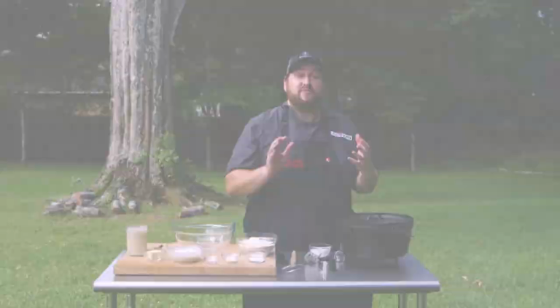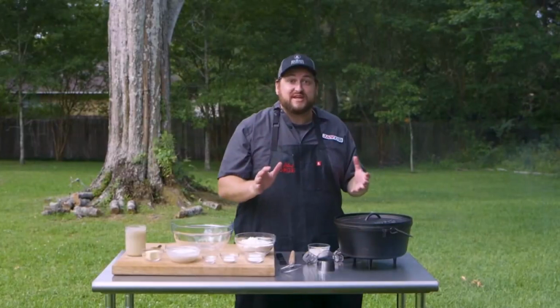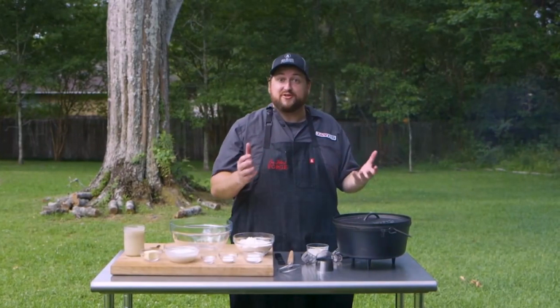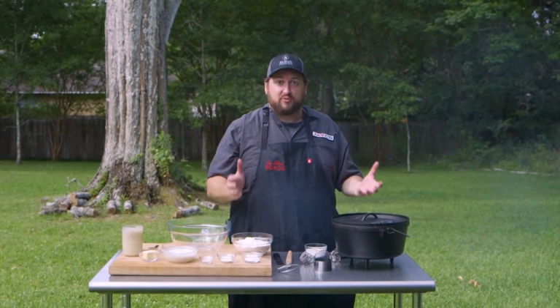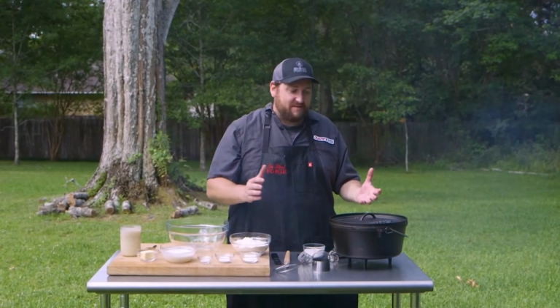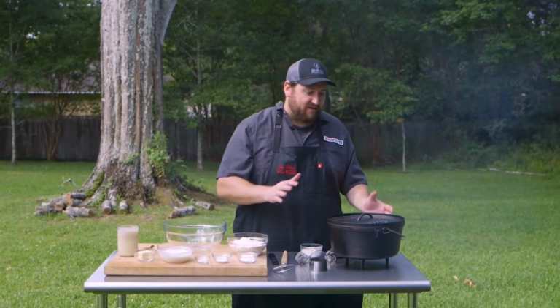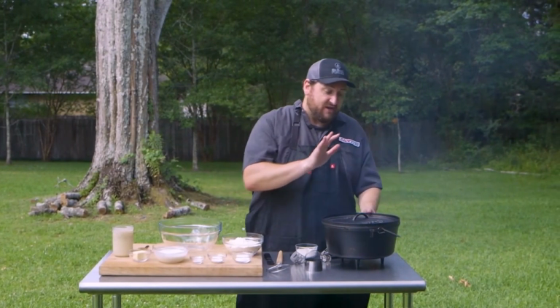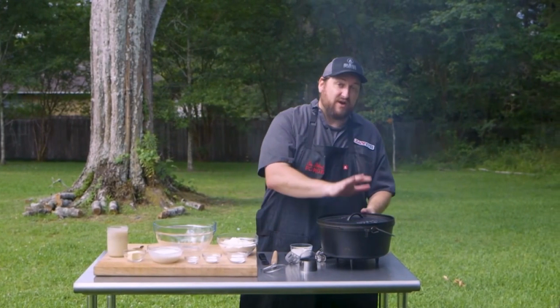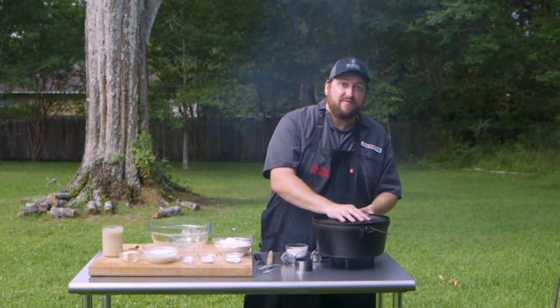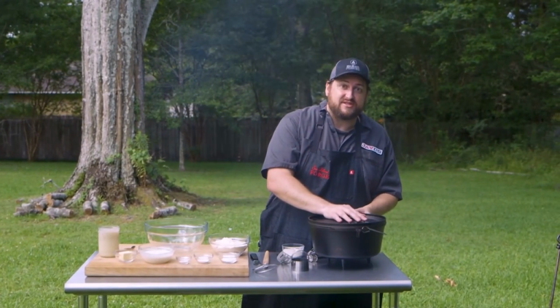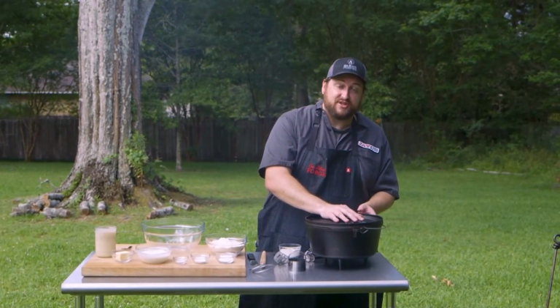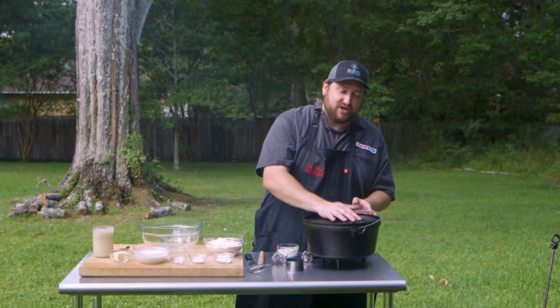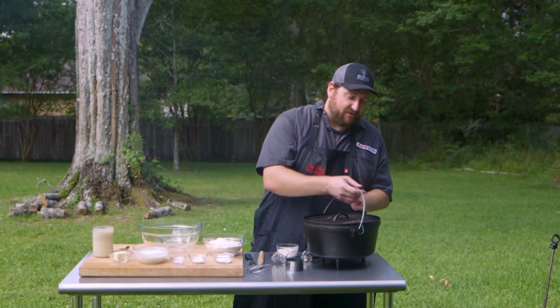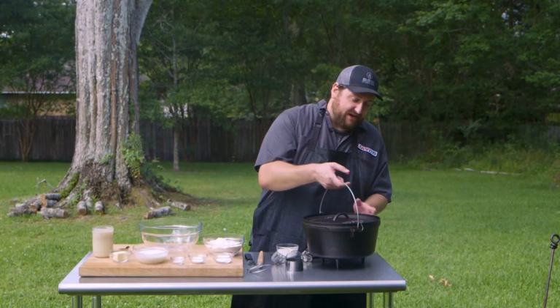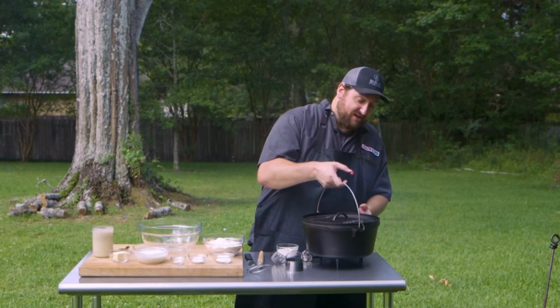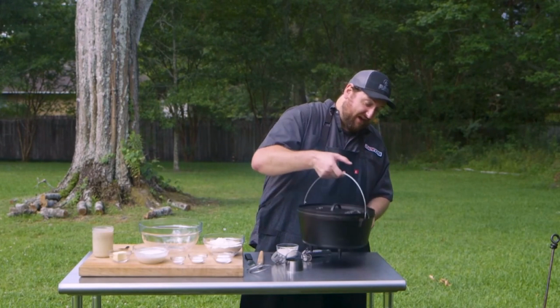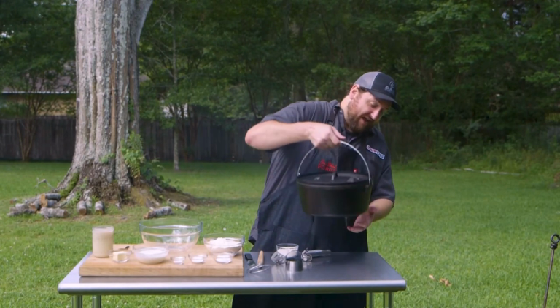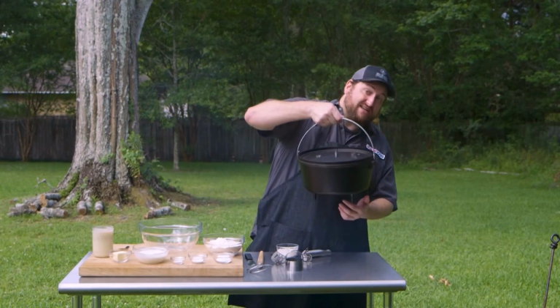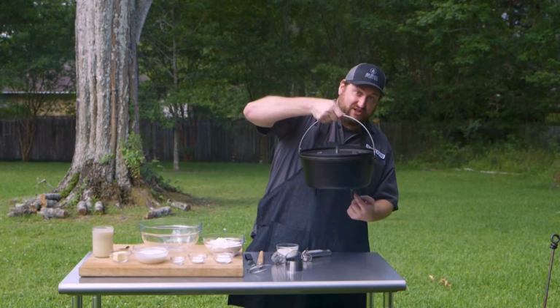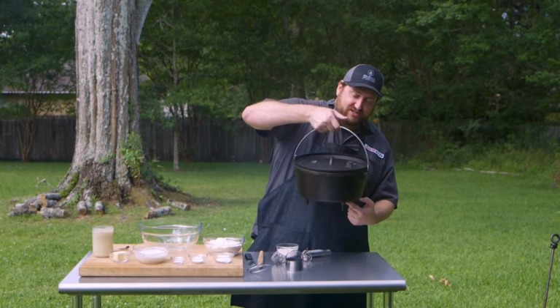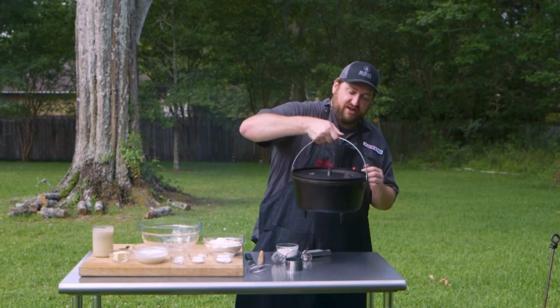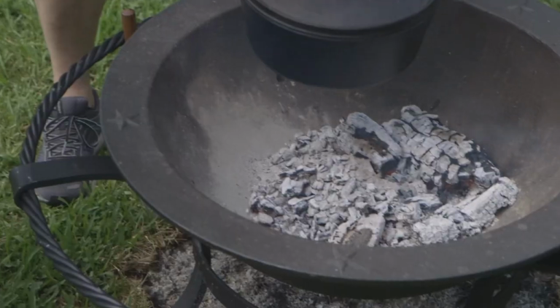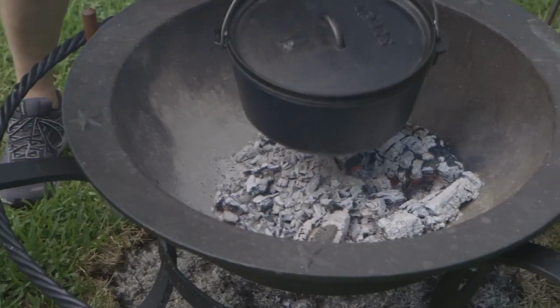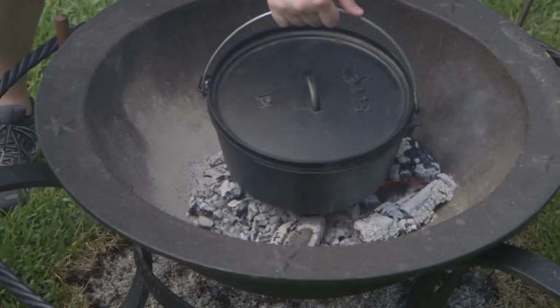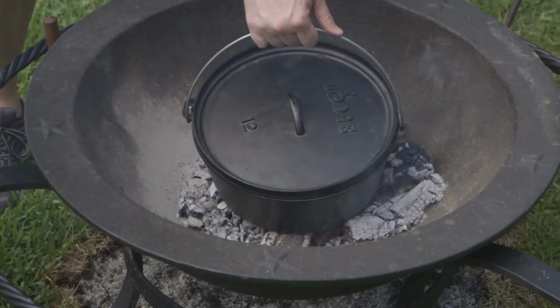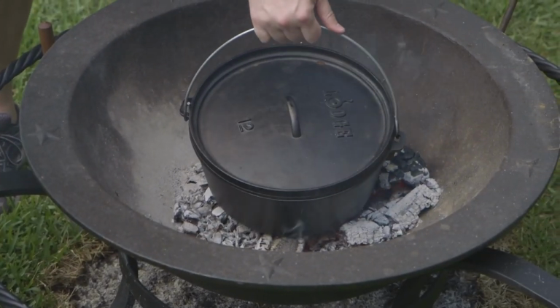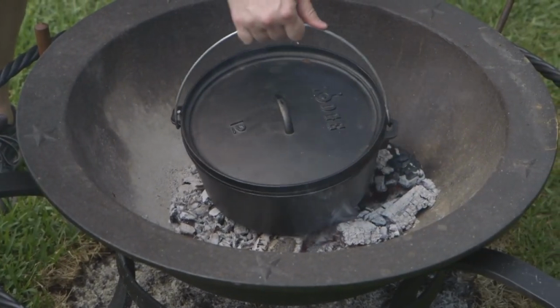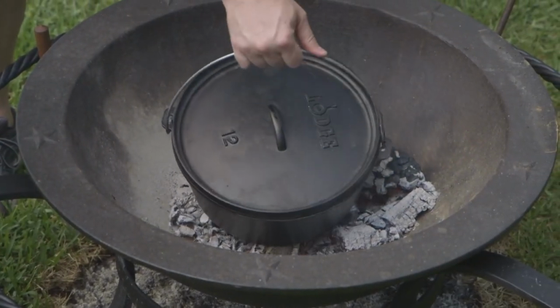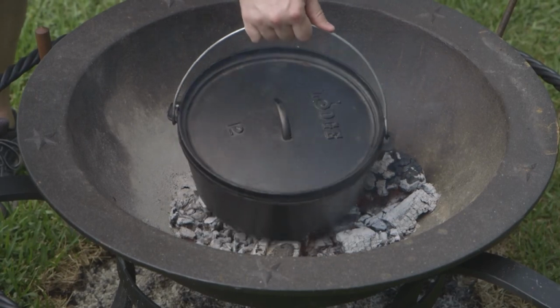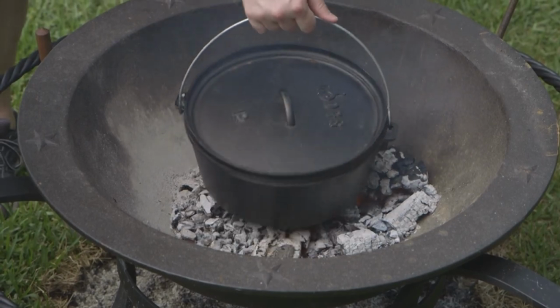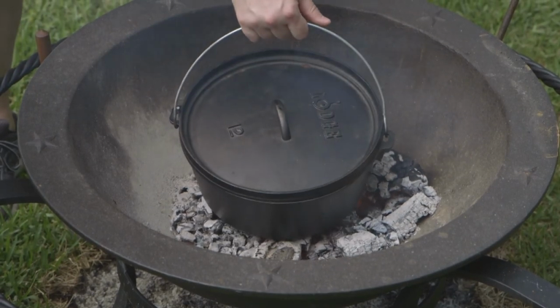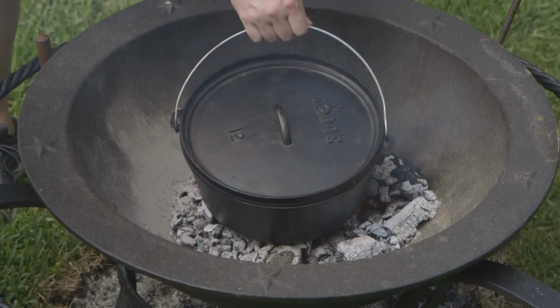The first thing I'm going to do is preheat my oven. I have this Dutch oven right here — it's the kind that actually has the legs on it. I'm going to go ahead and preheat this right on my coals.